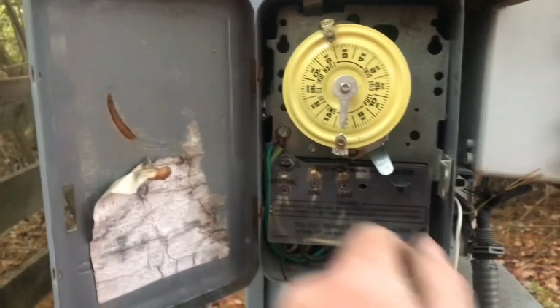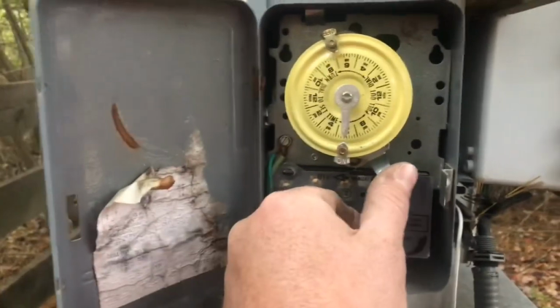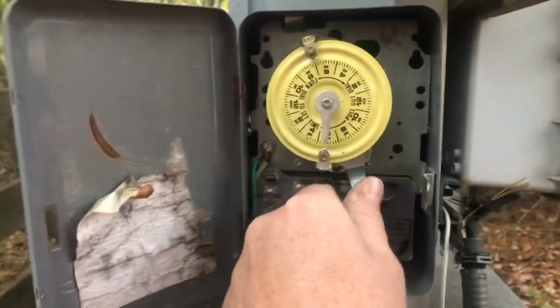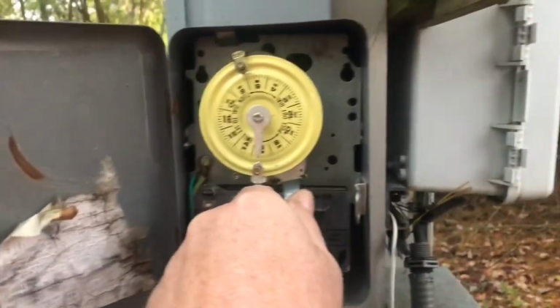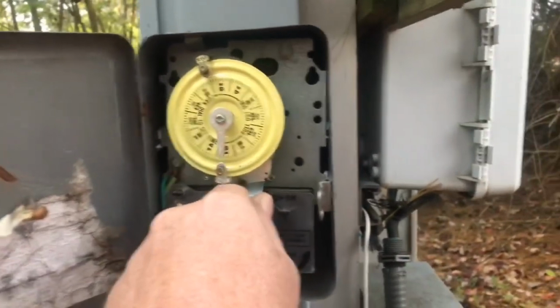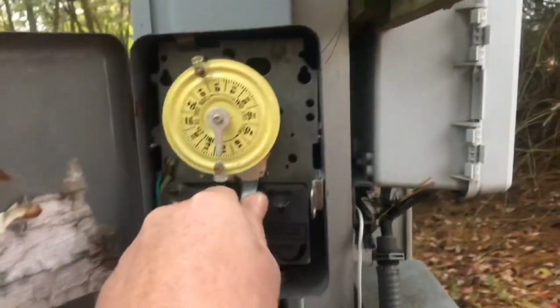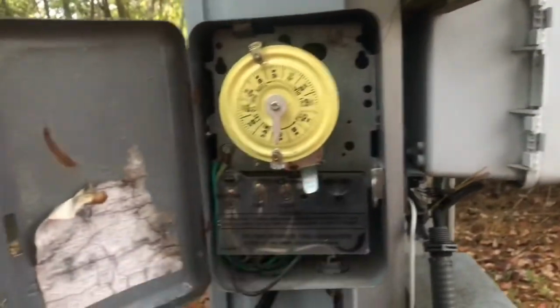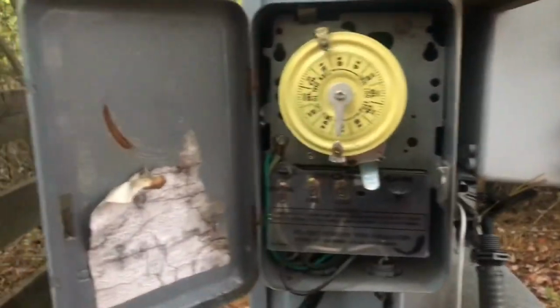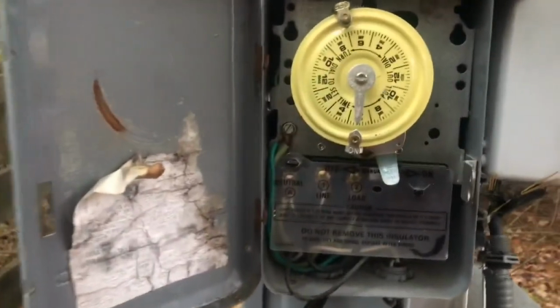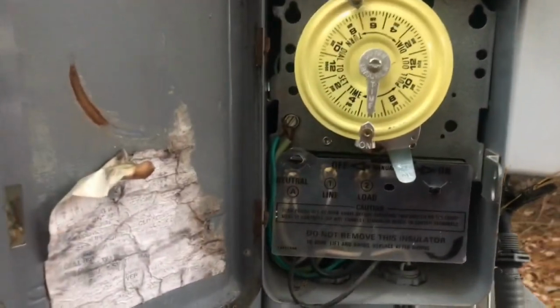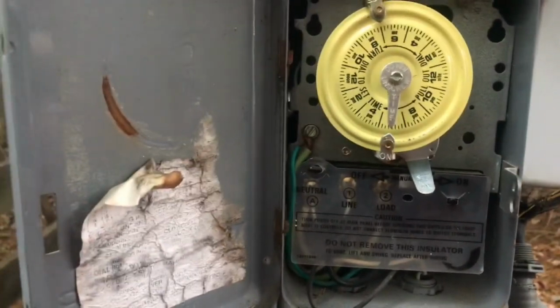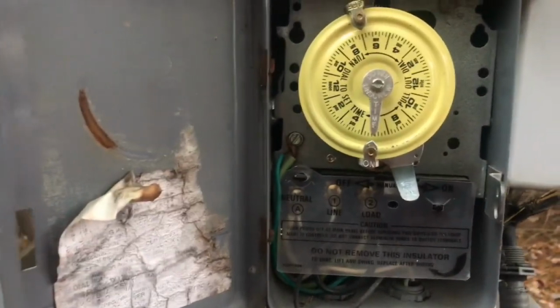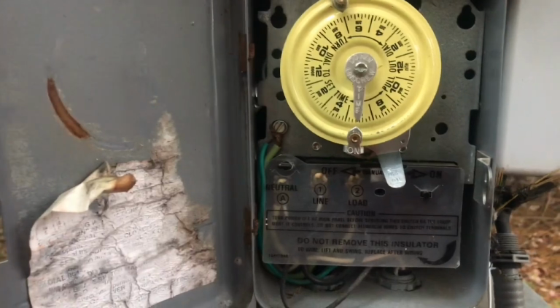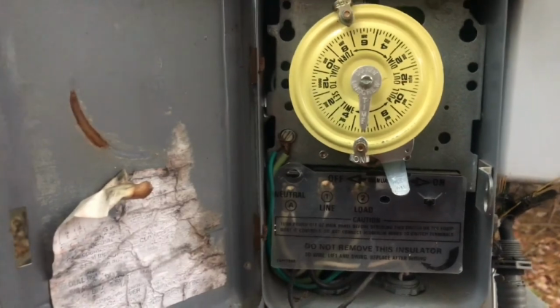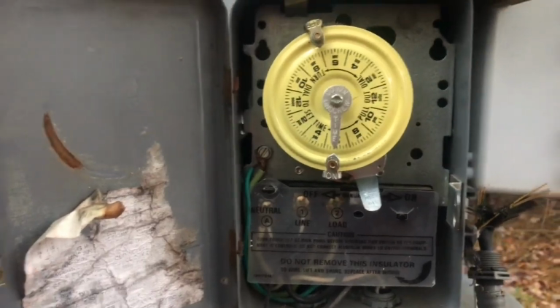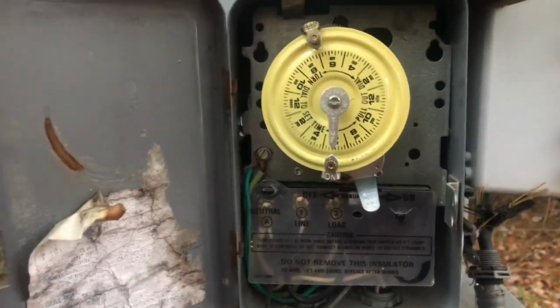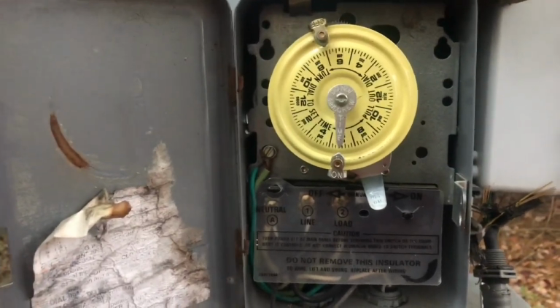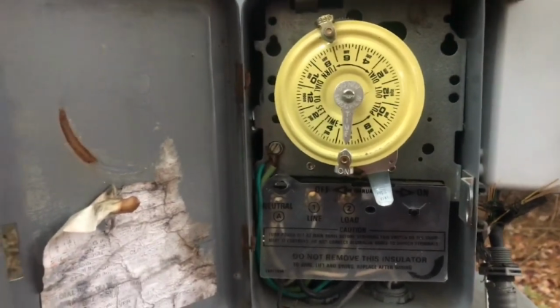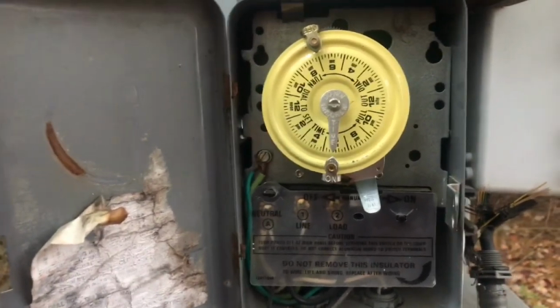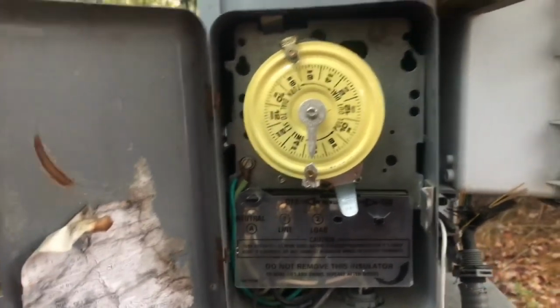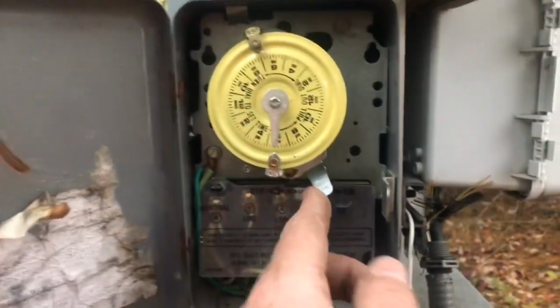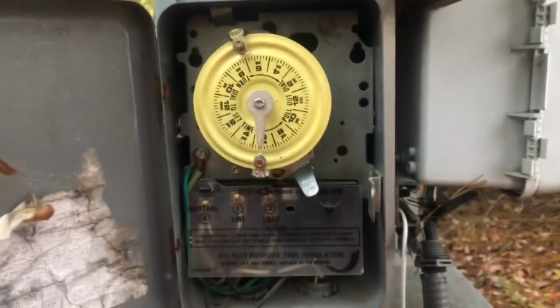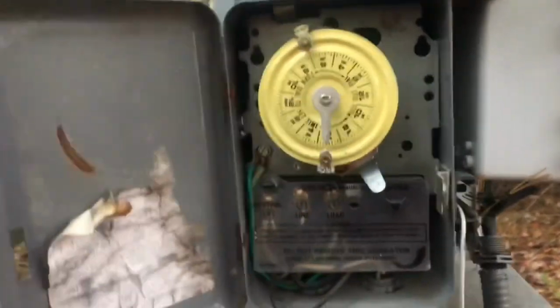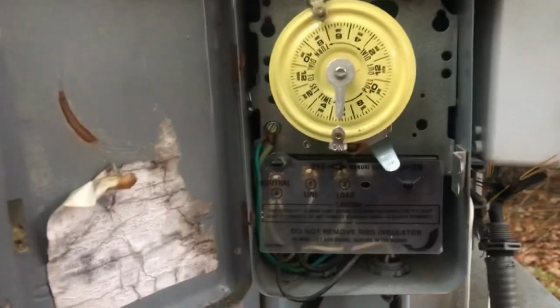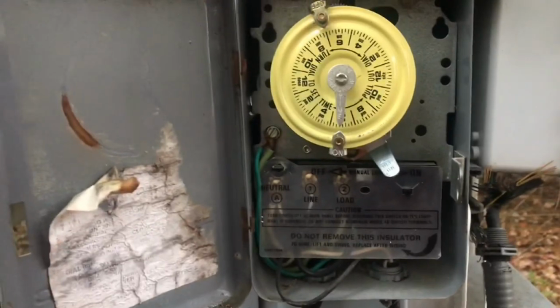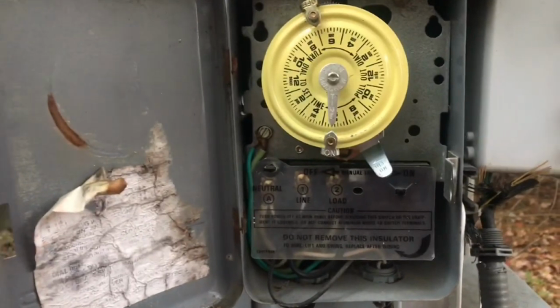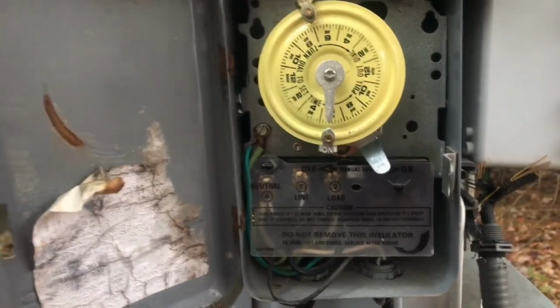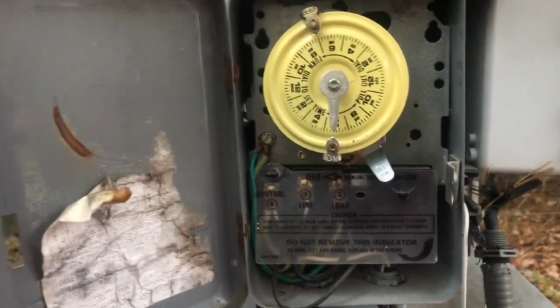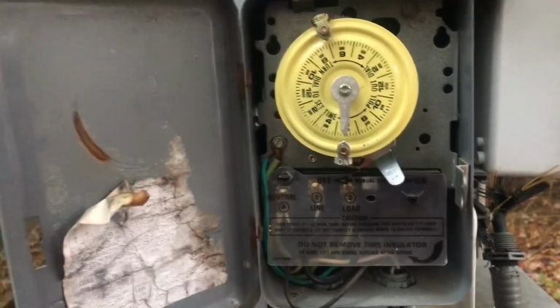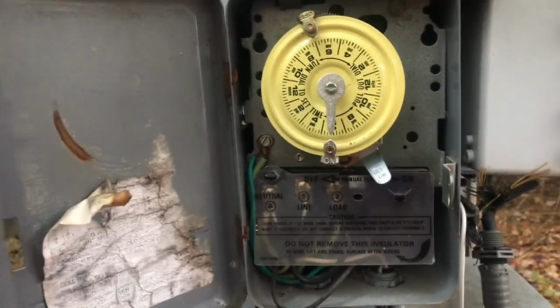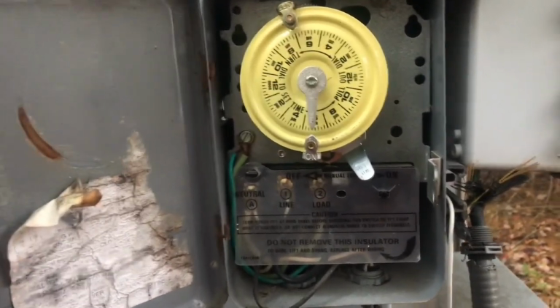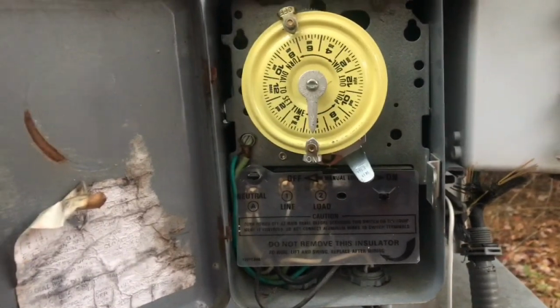So we're going to put it back. There would be the manual. Now it's going to go on, but I'm going to turn it back on so that I can see the lights and see what I need to fix.